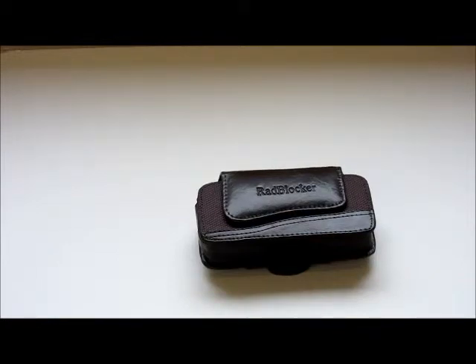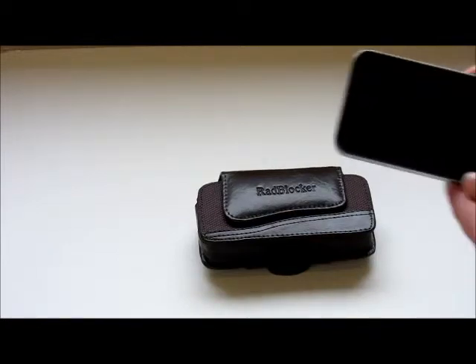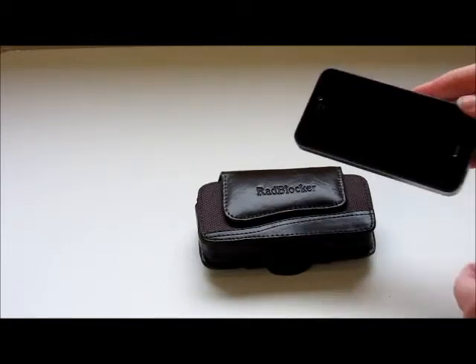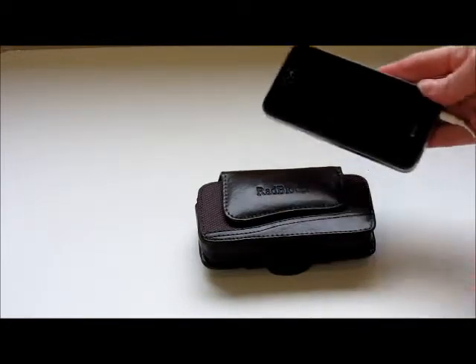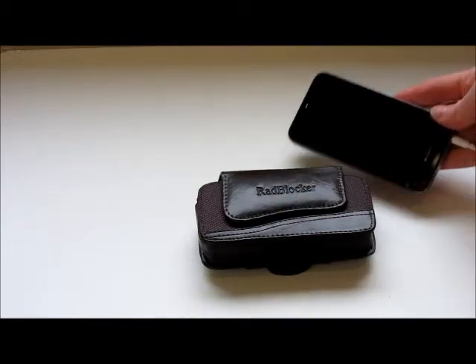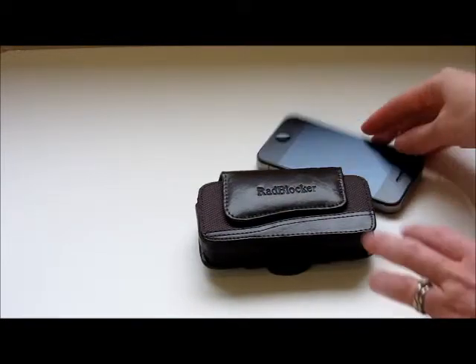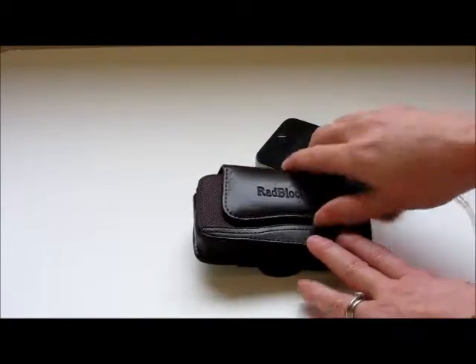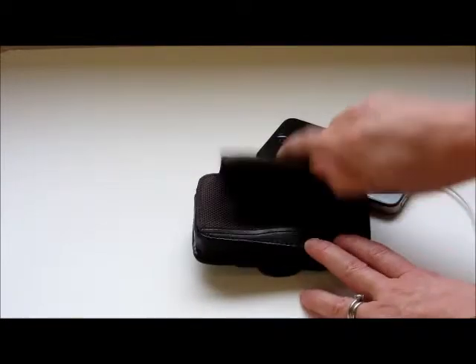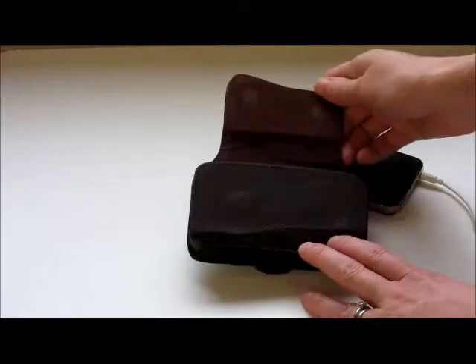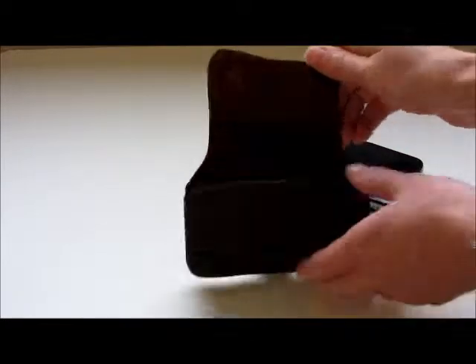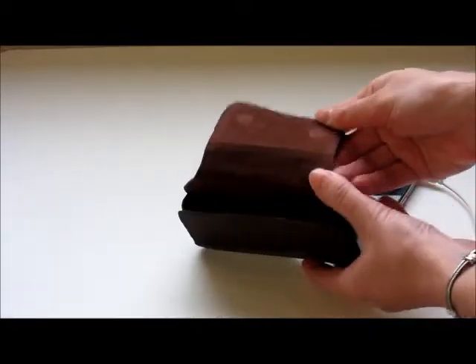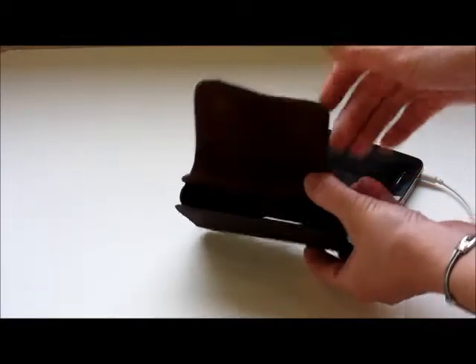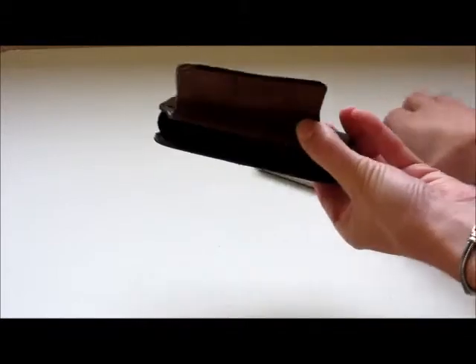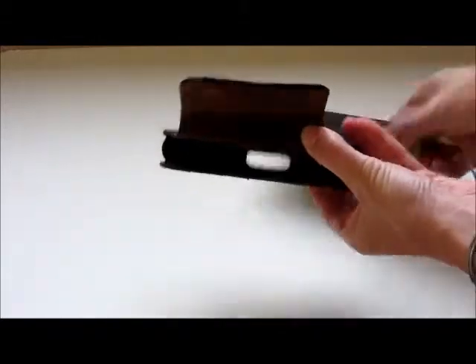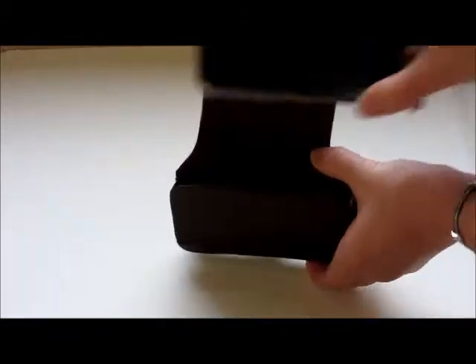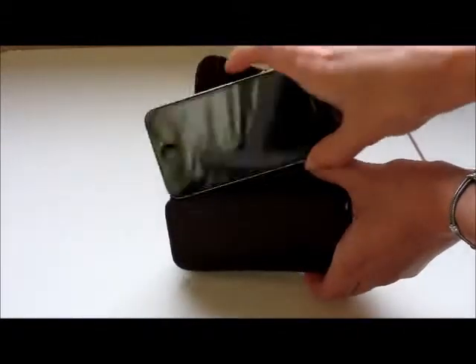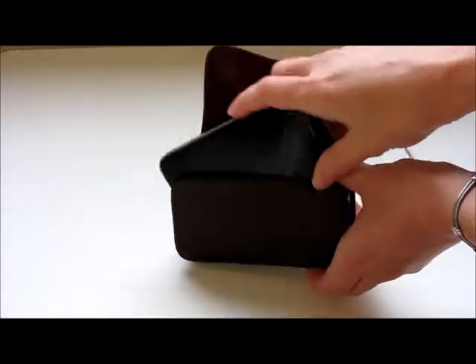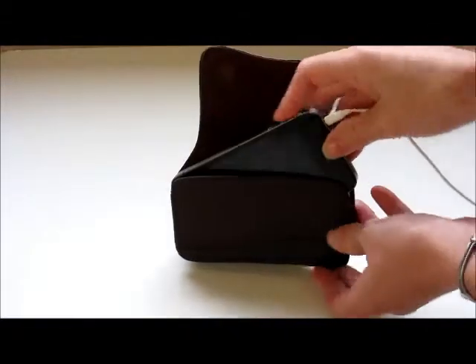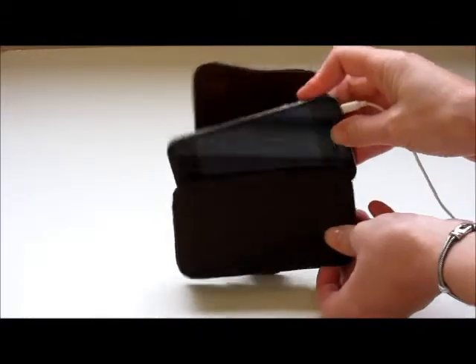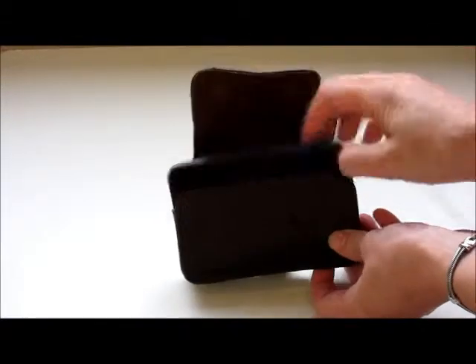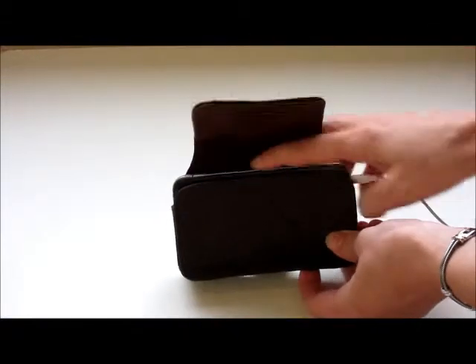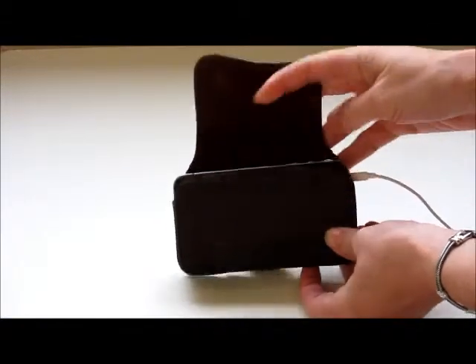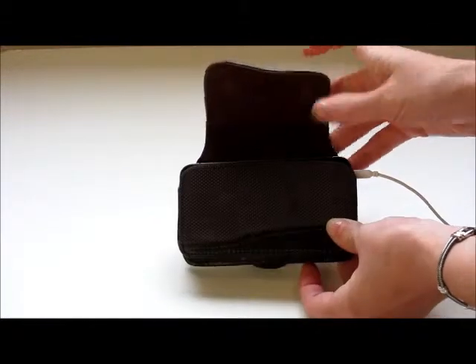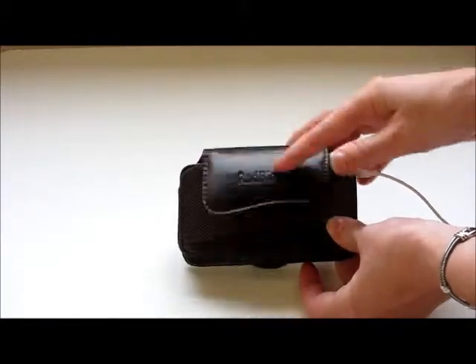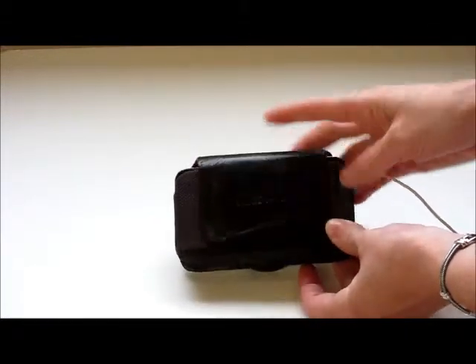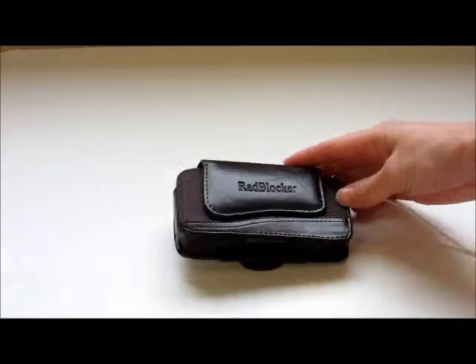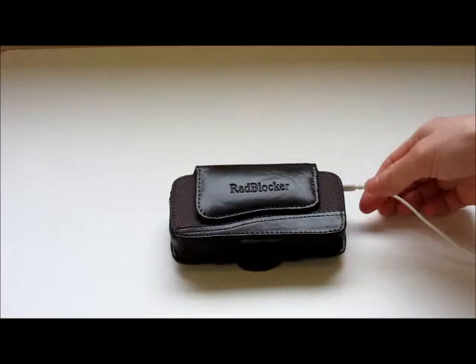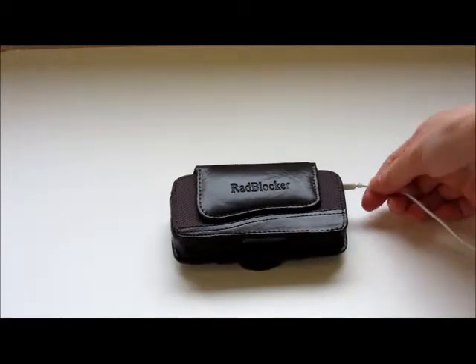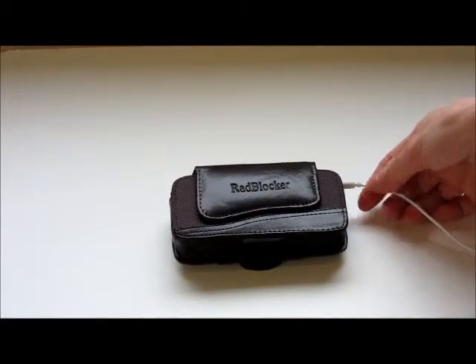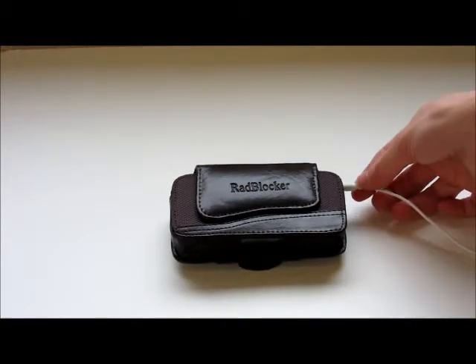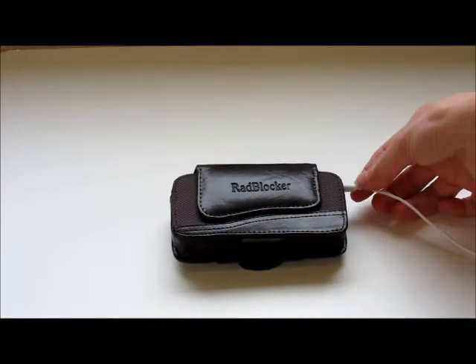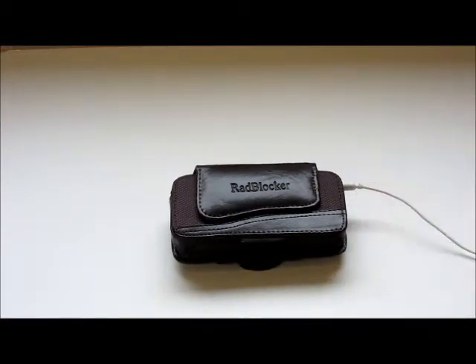It's very easy to insert your iPhone — just lift up the magnetic closure, pop in the phone, and you can even have your AirTube headset attached while it's in the case.